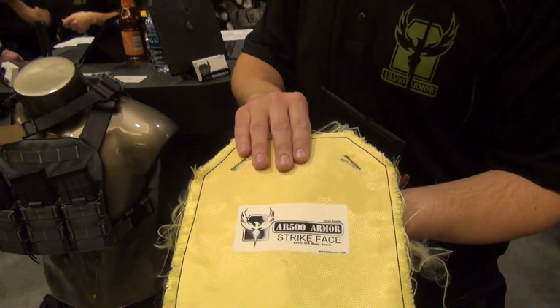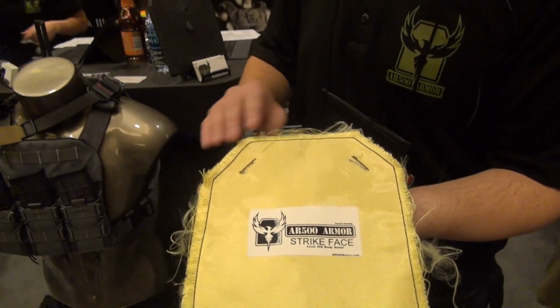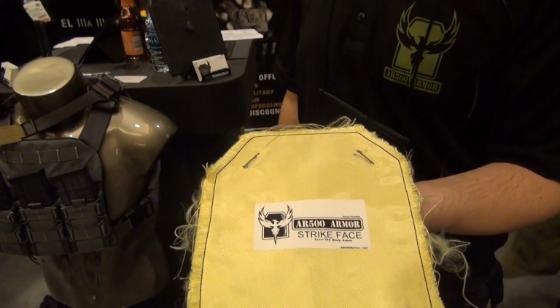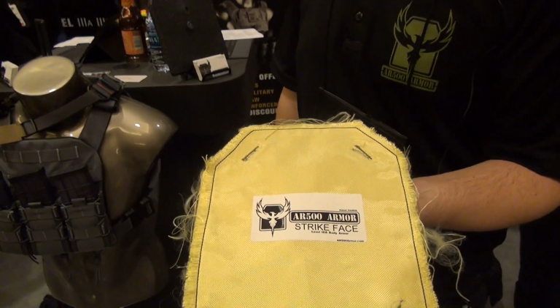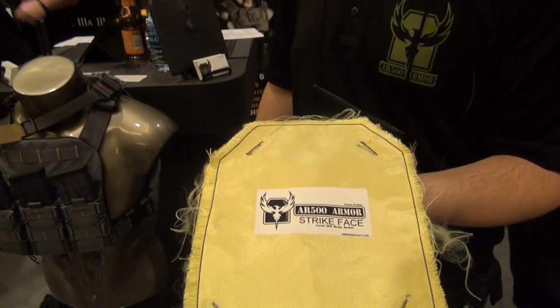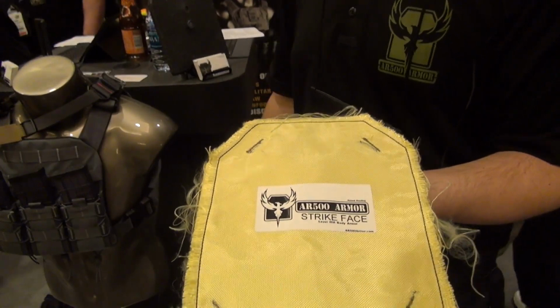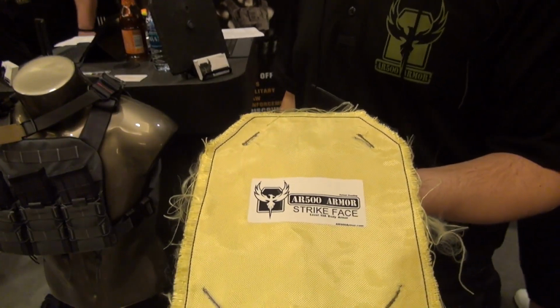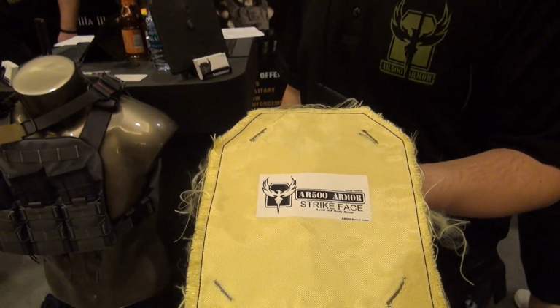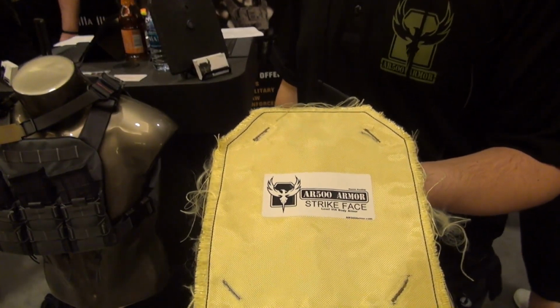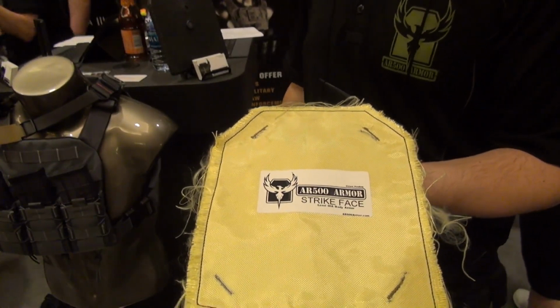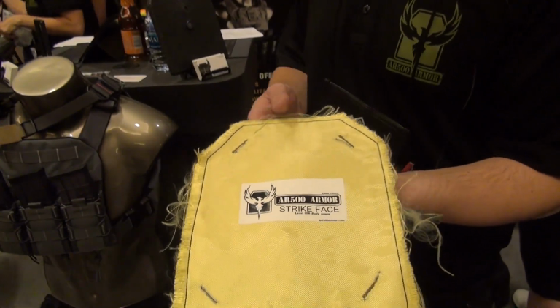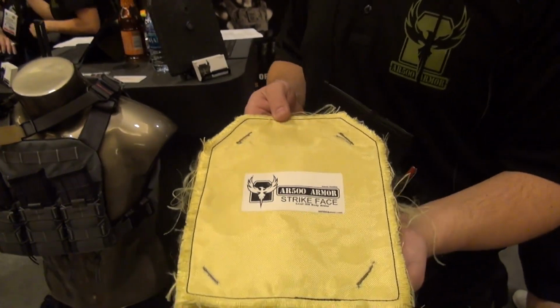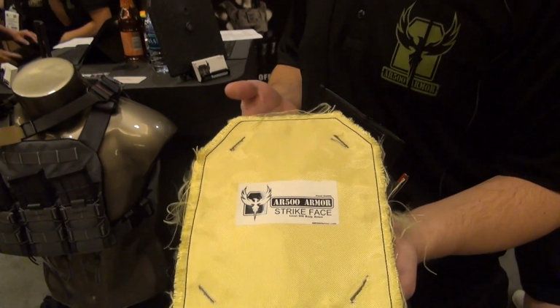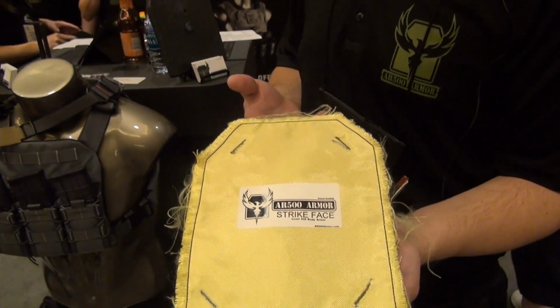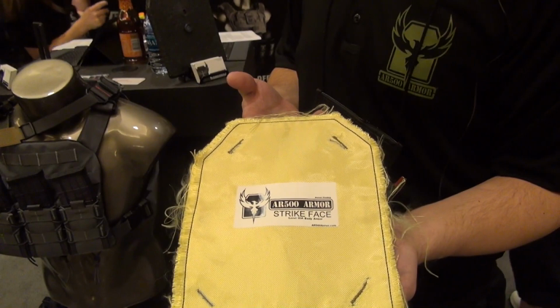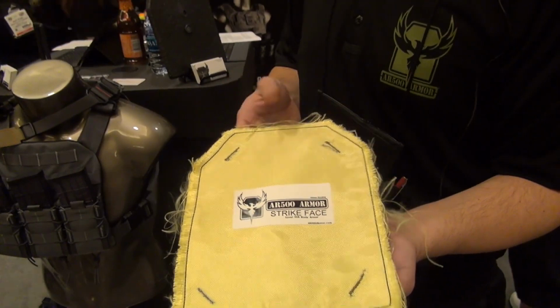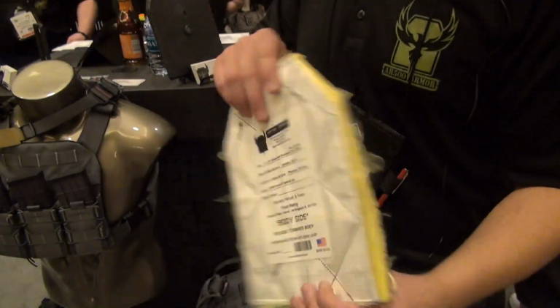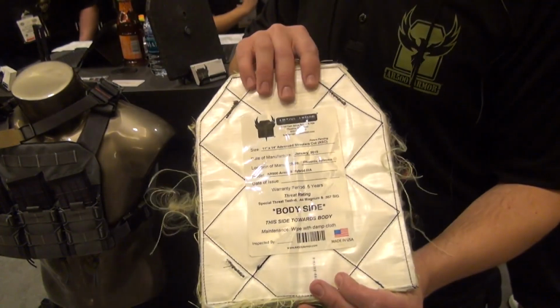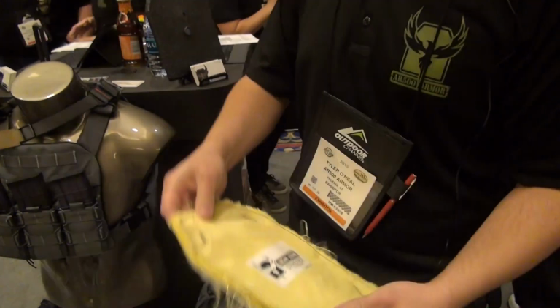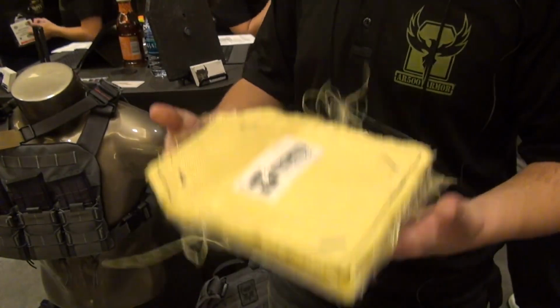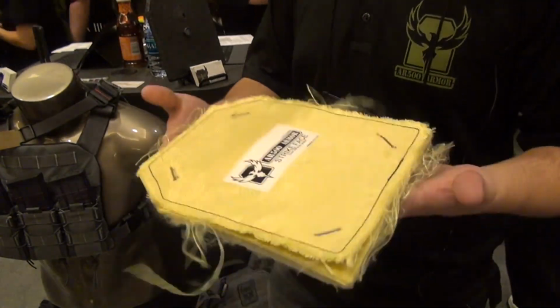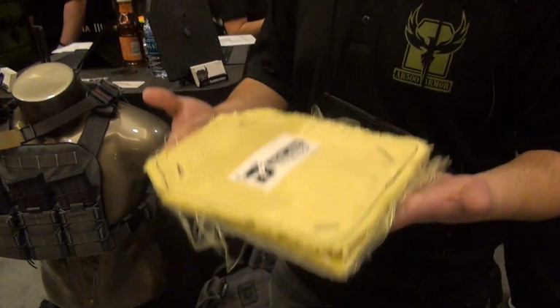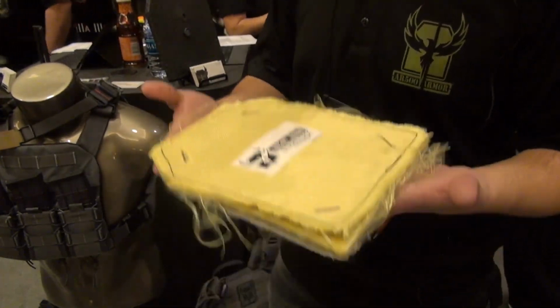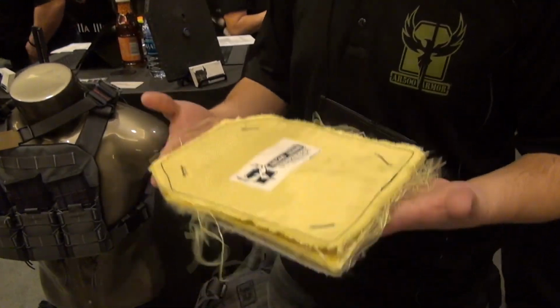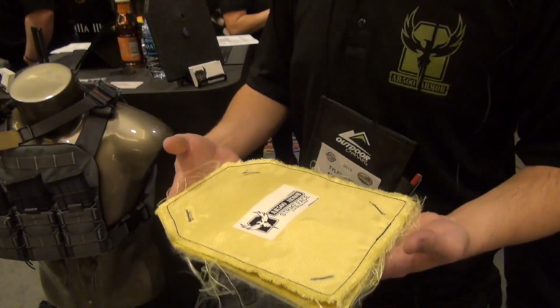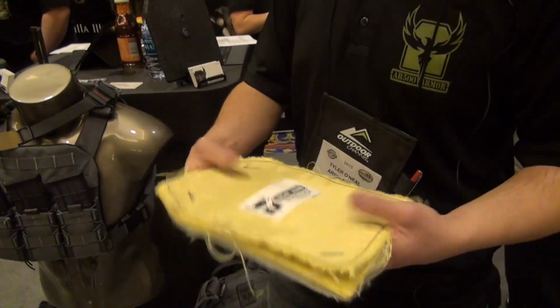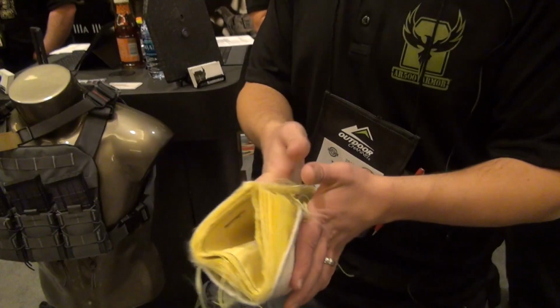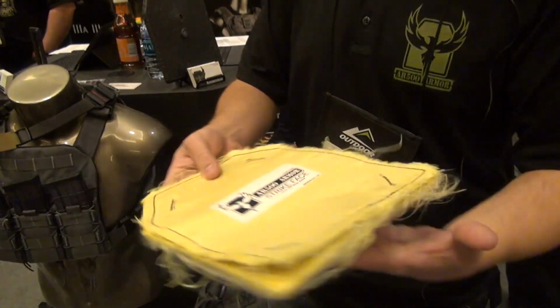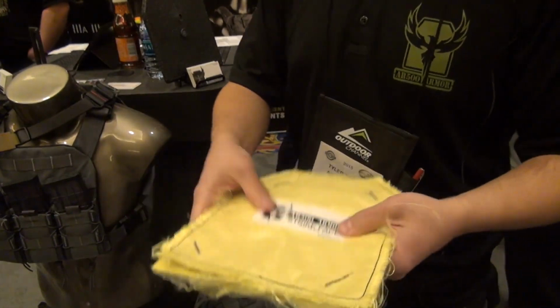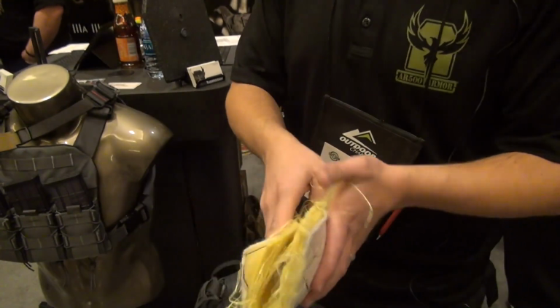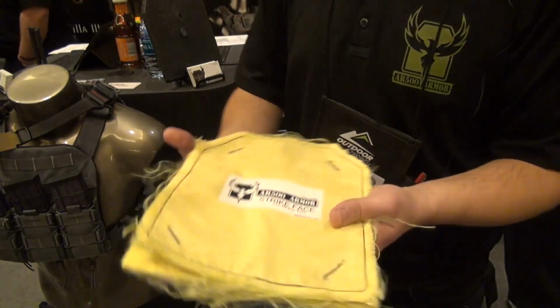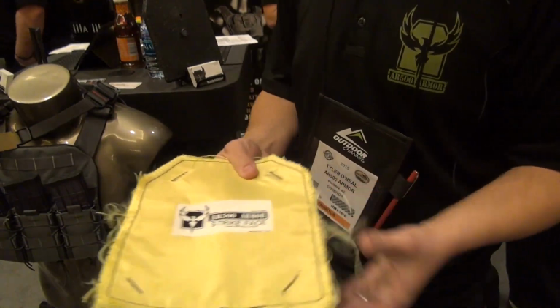This panel is our 8x10 model. It's 3A rated for calibers up to .44 Magnum and it comes in at about .129, so it's very cost-effective. This panel weighs .80 pounds, so it's ultra-lightweight, and it's flexible in all directions.